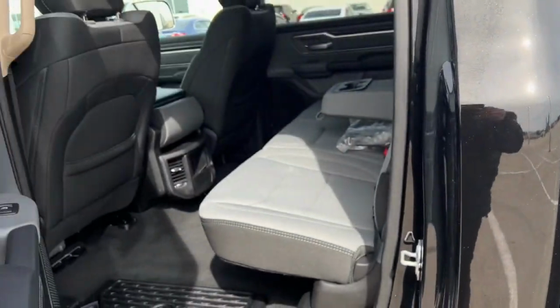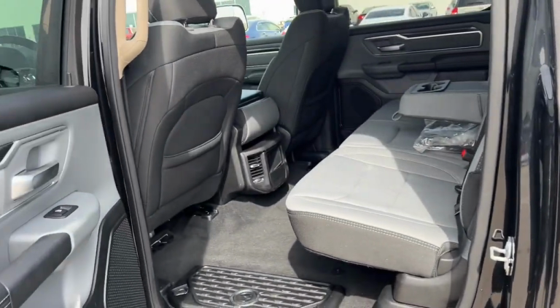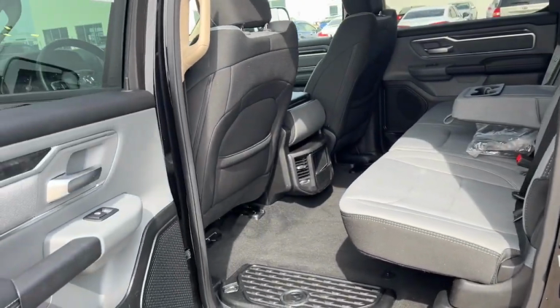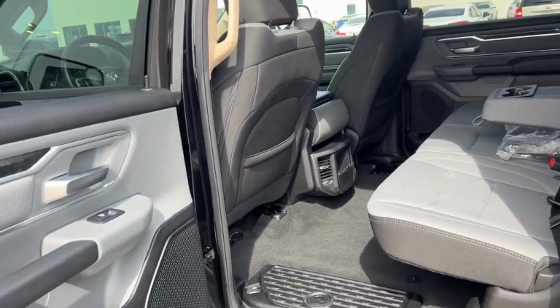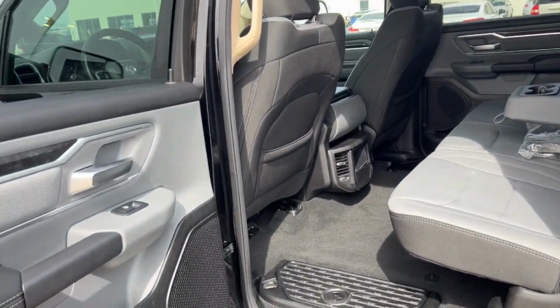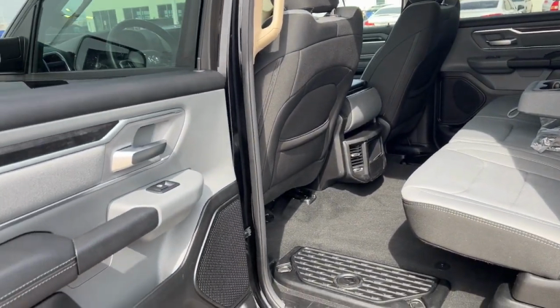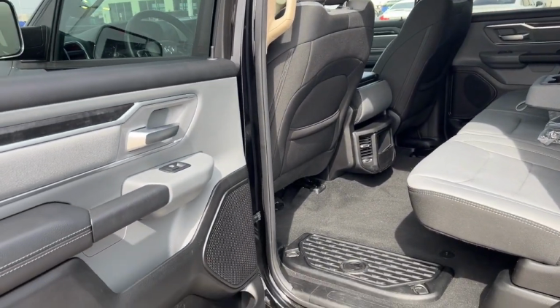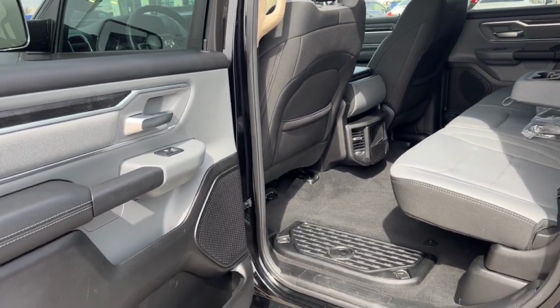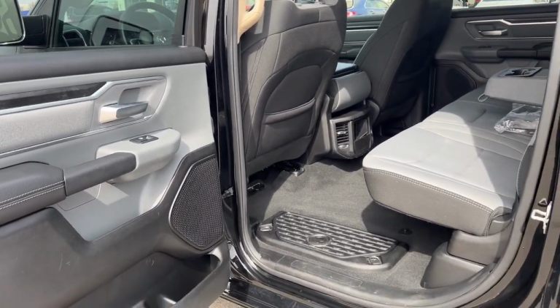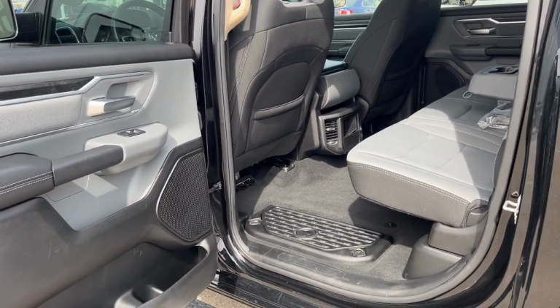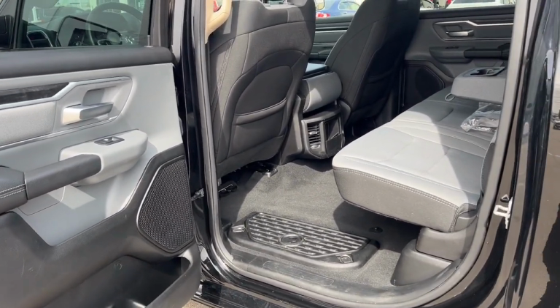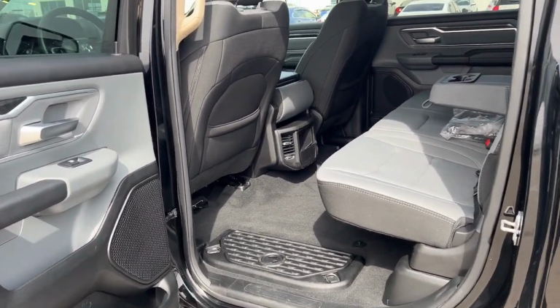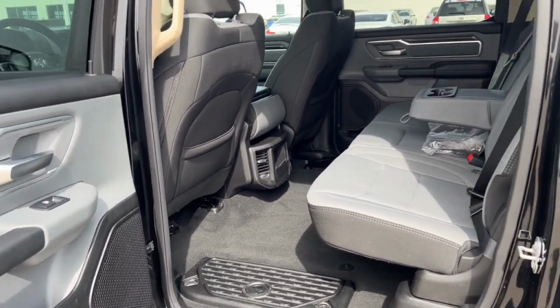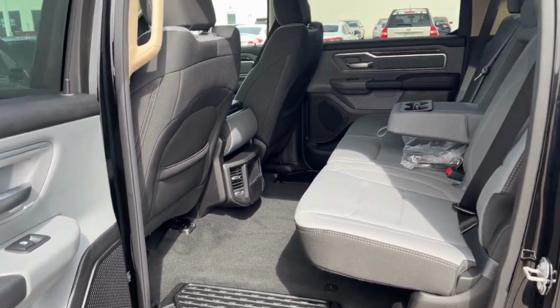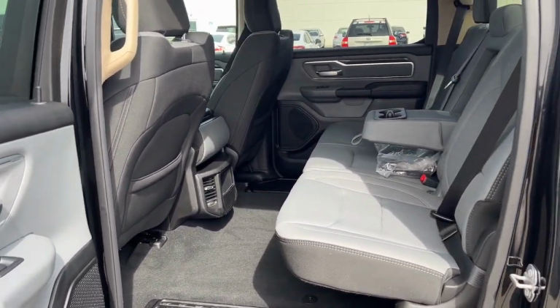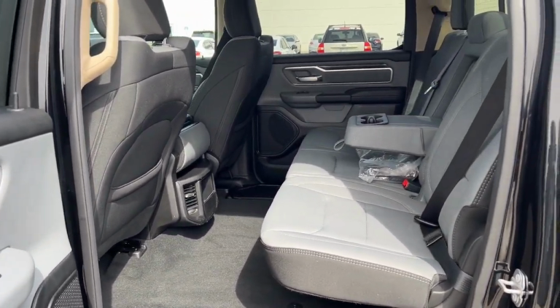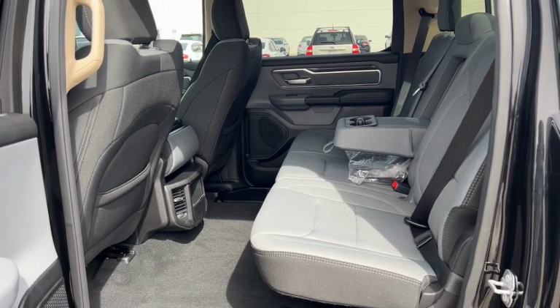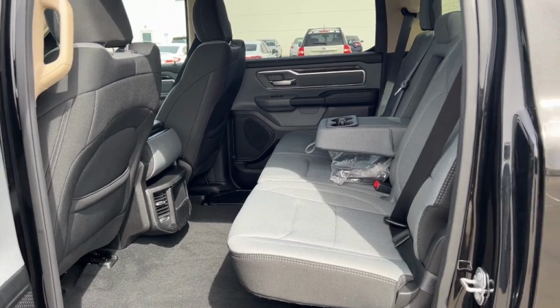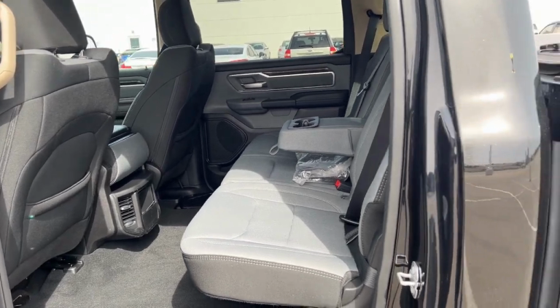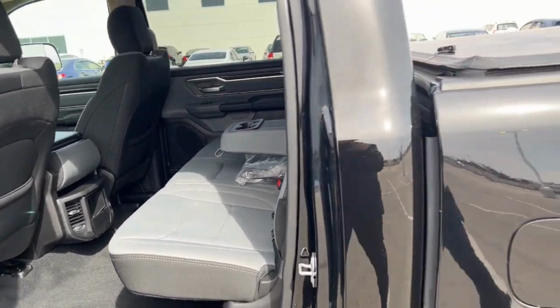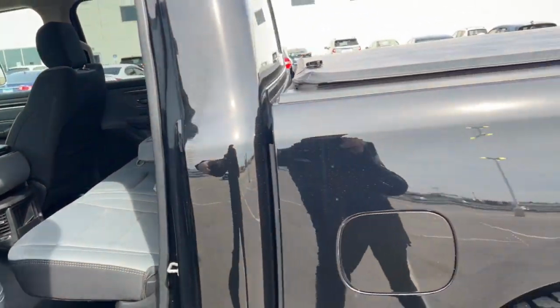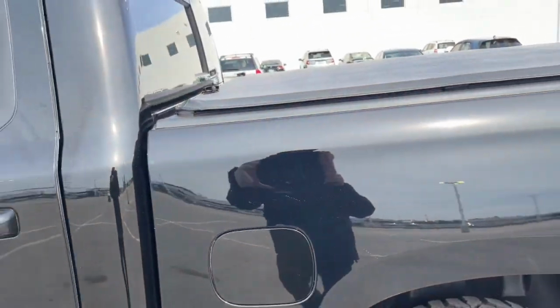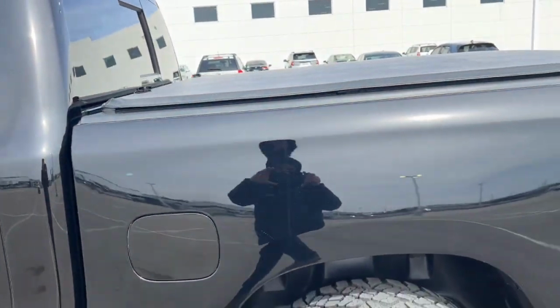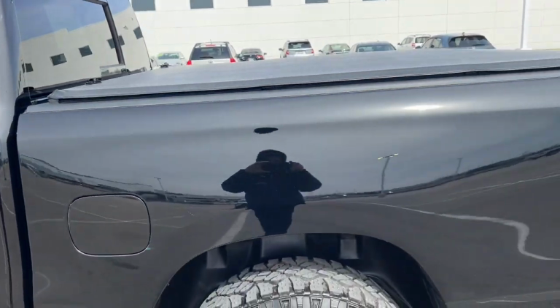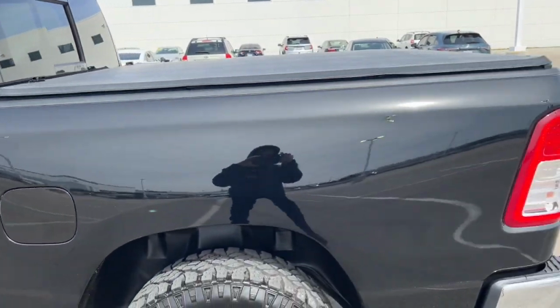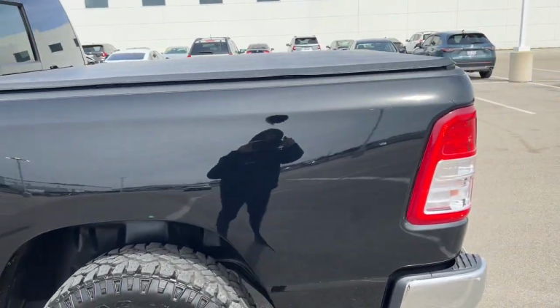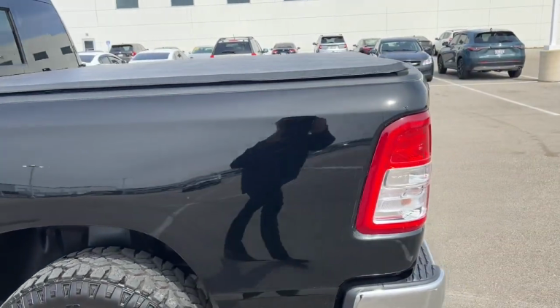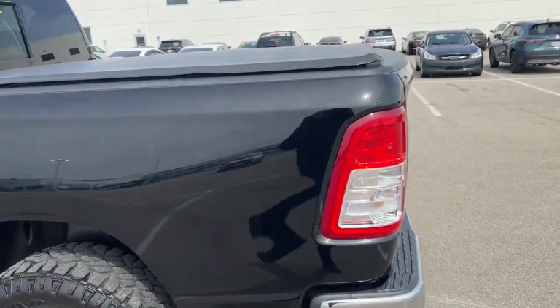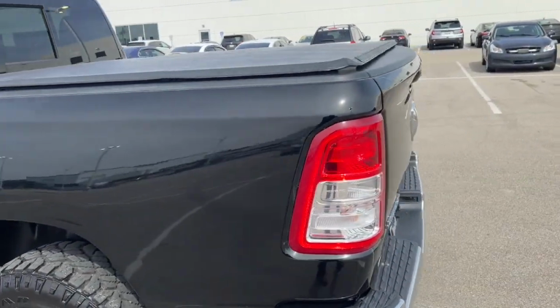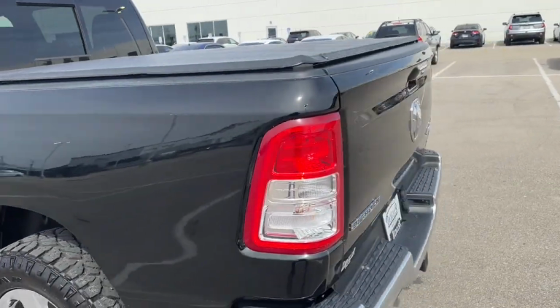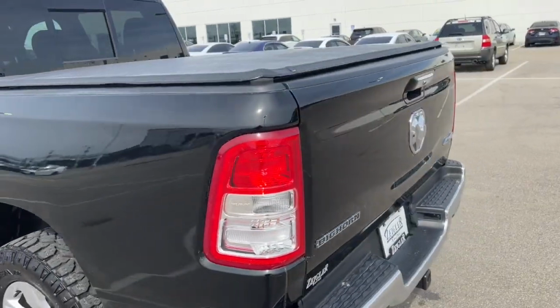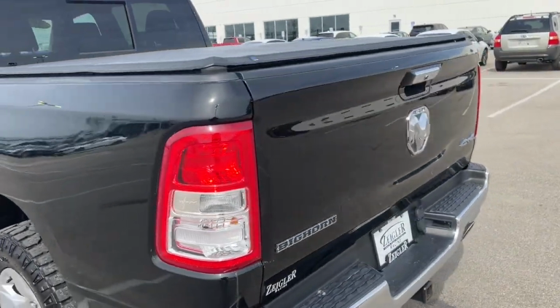There's plenty of space back here in the cab, and as you can see, it does come with a top cover.